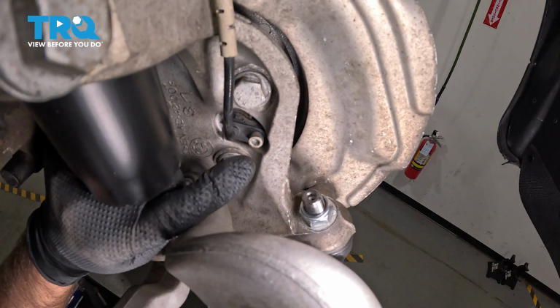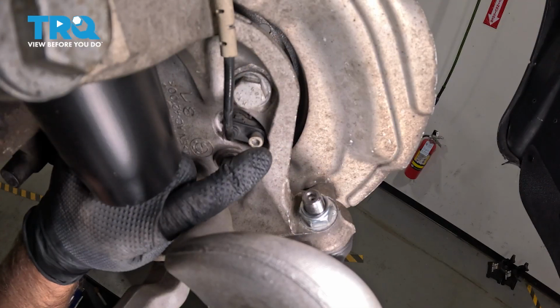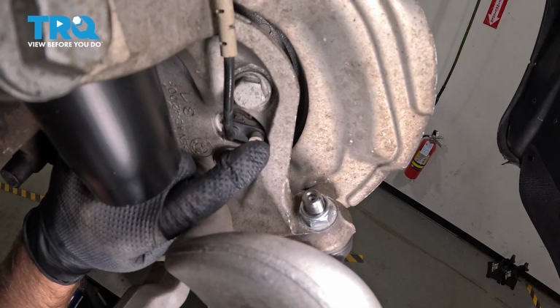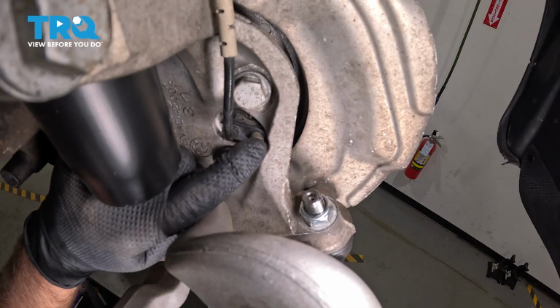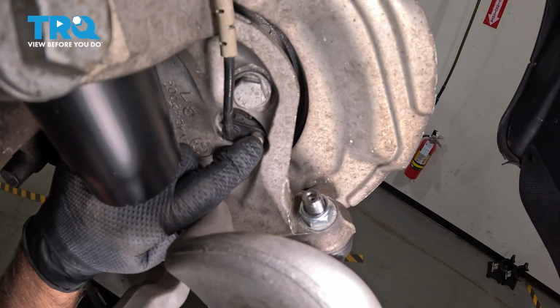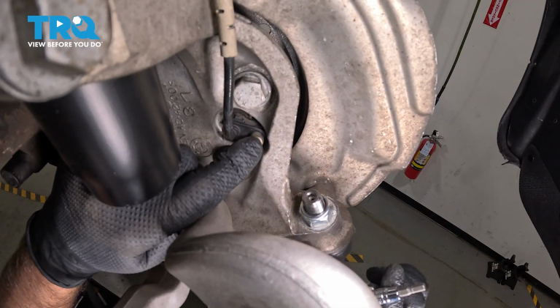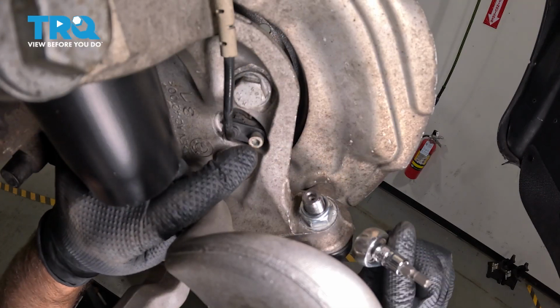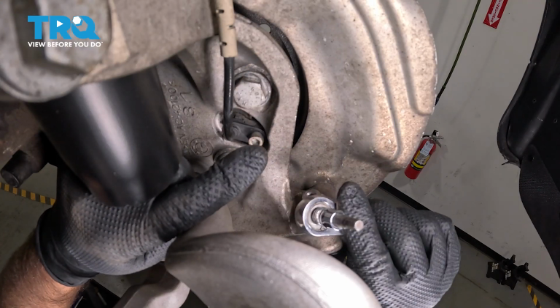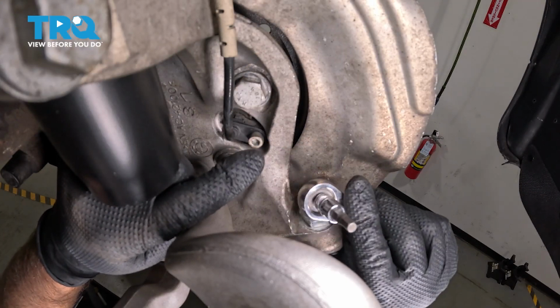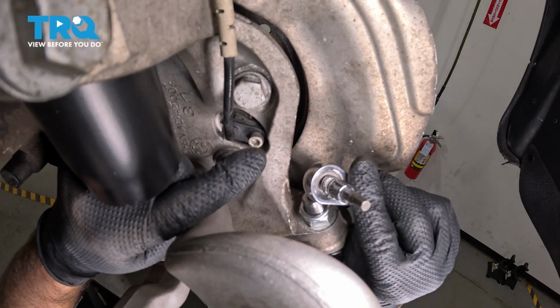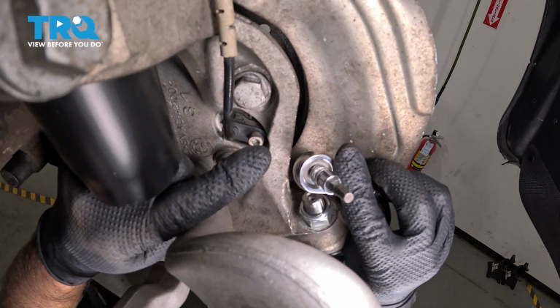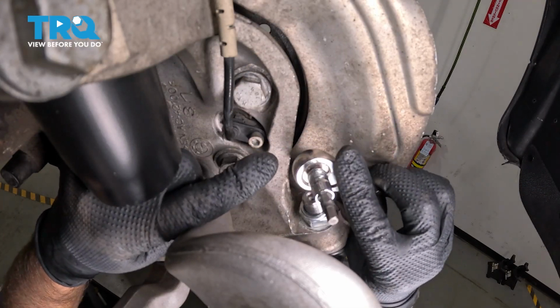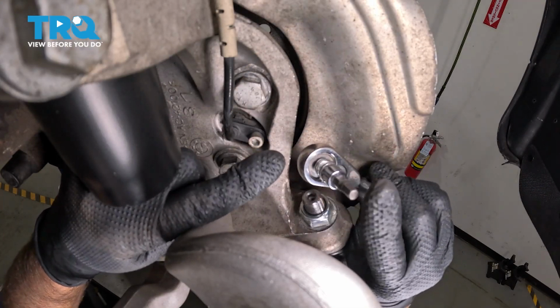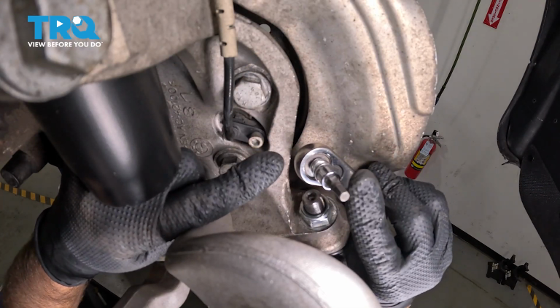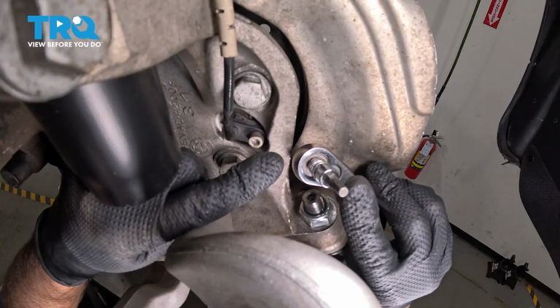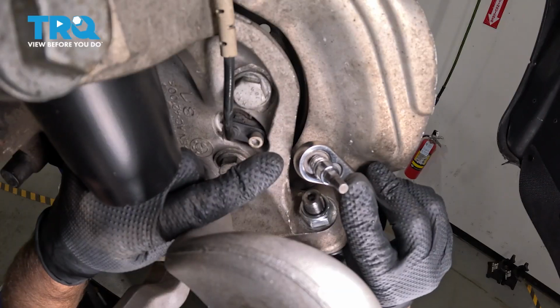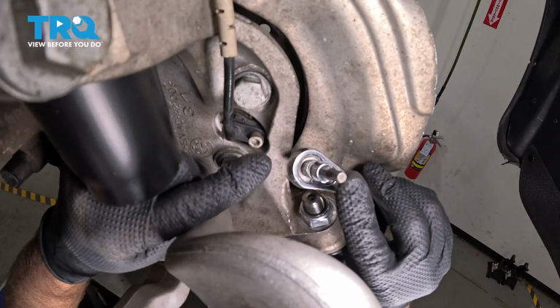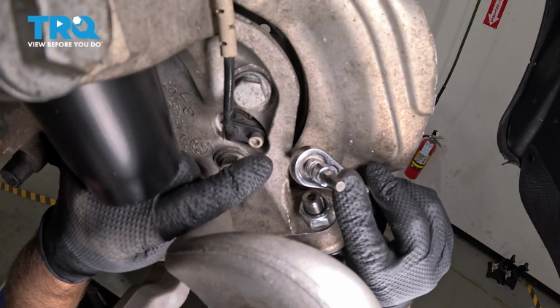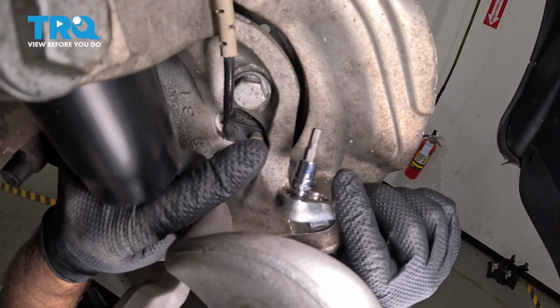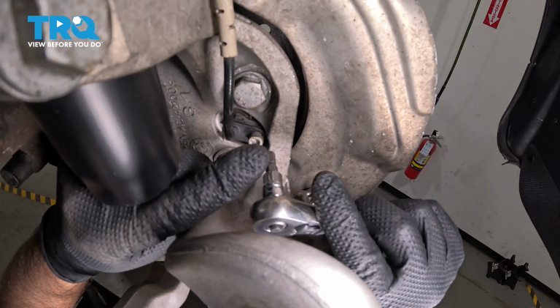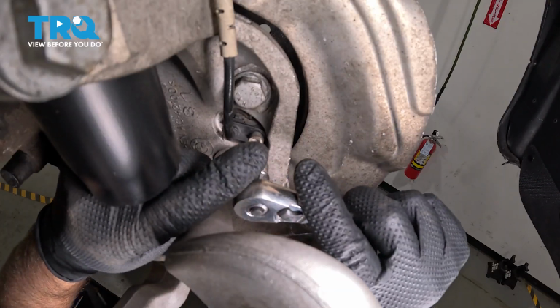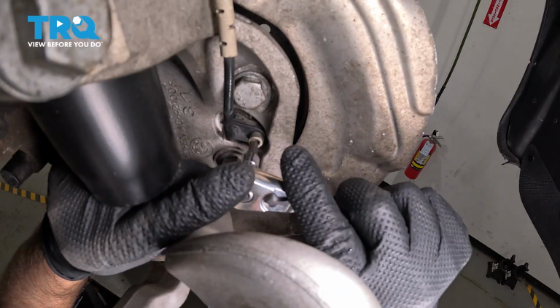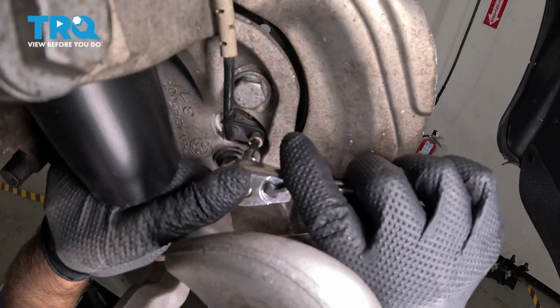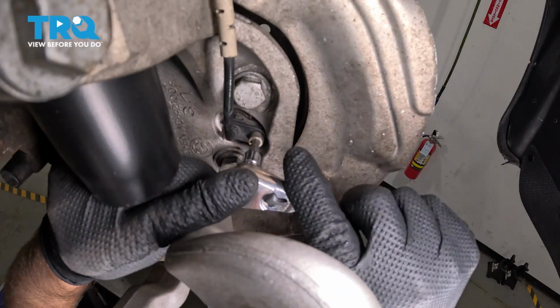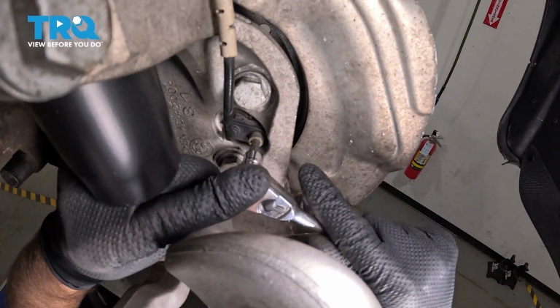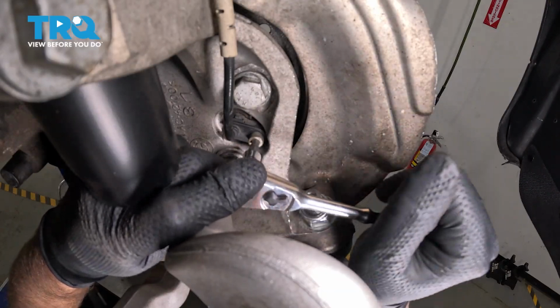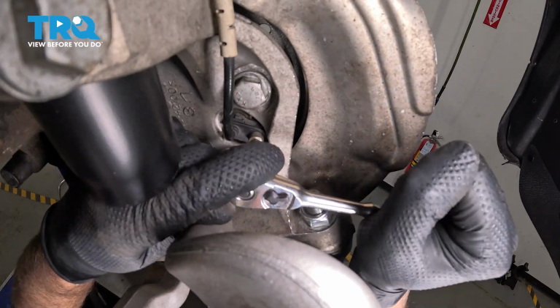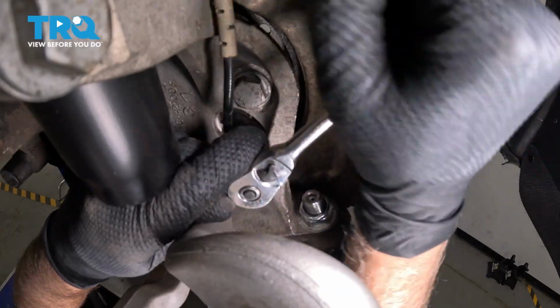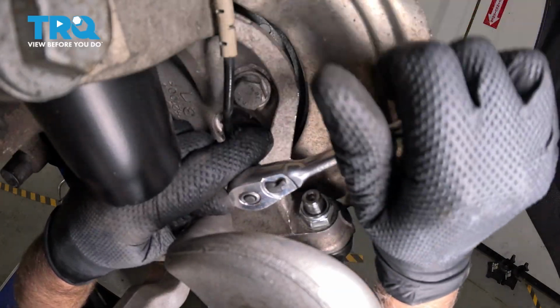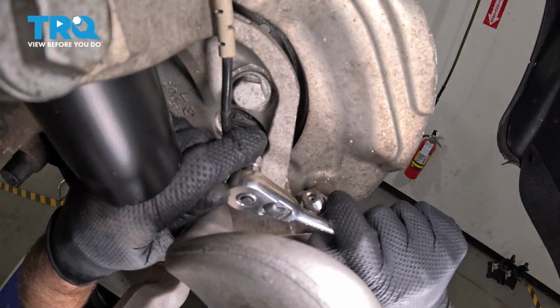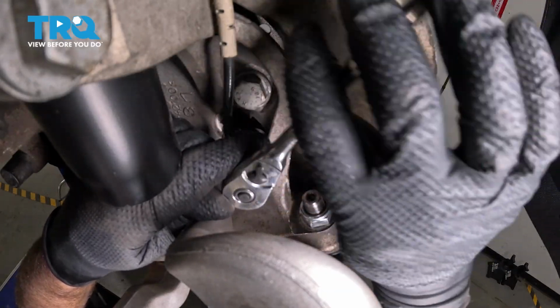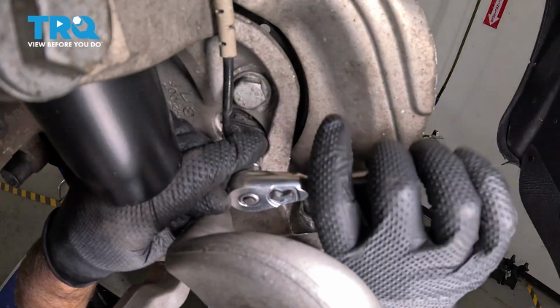We're gonna remove this screw. Use a hex socket — this is a 5-millimeter. Take that screw out.